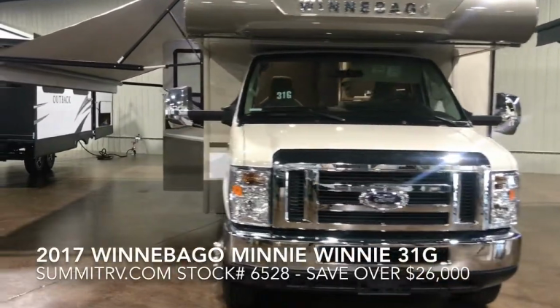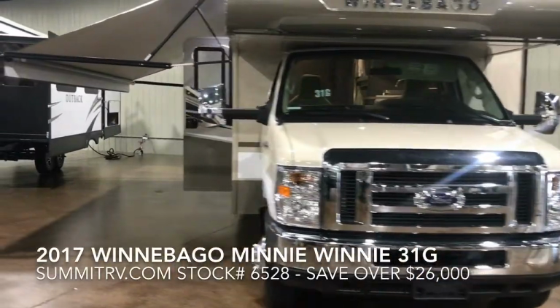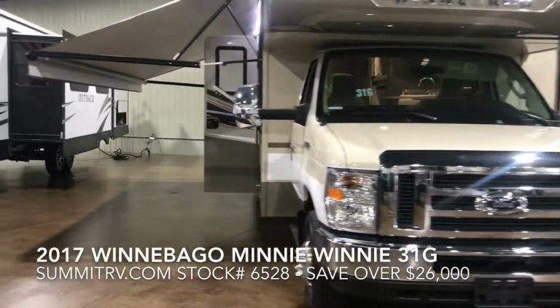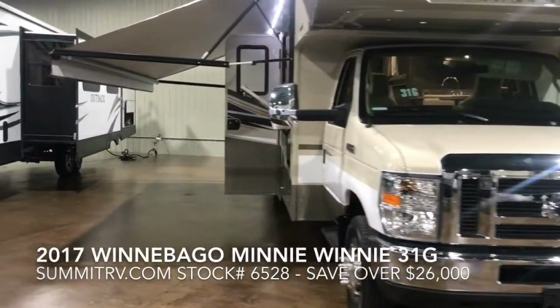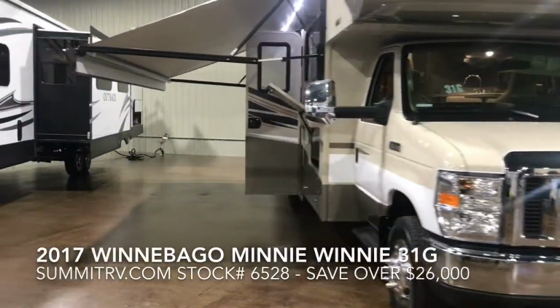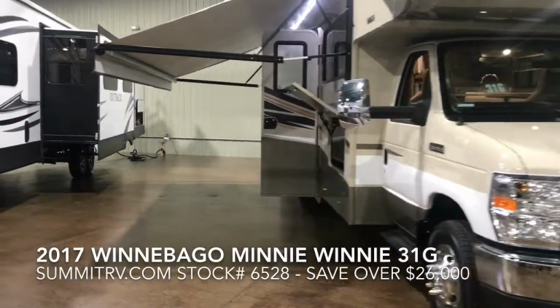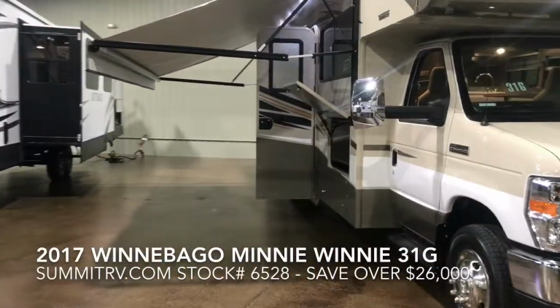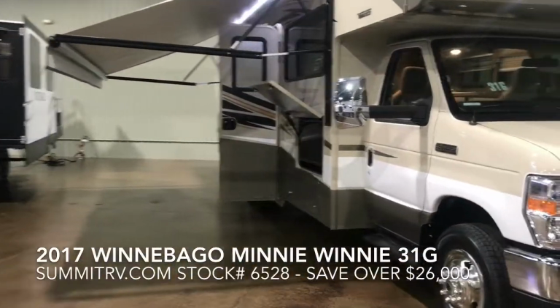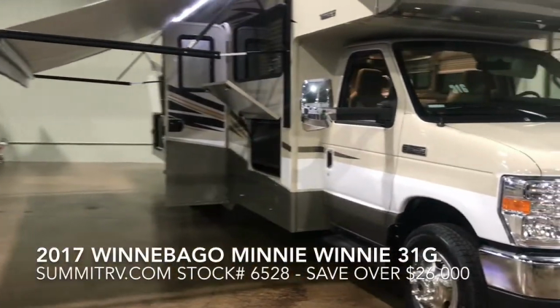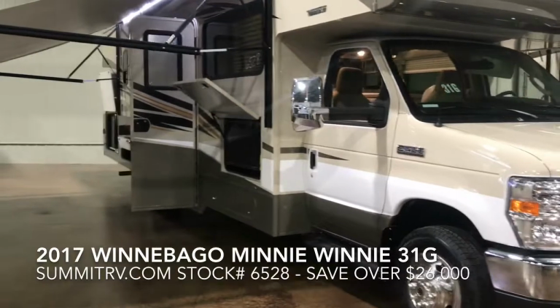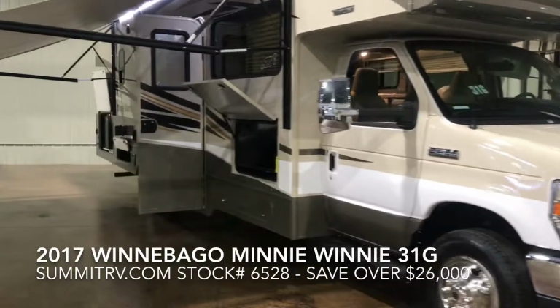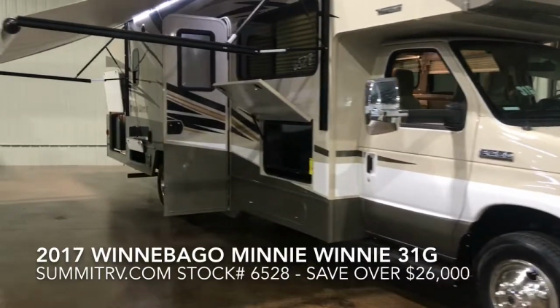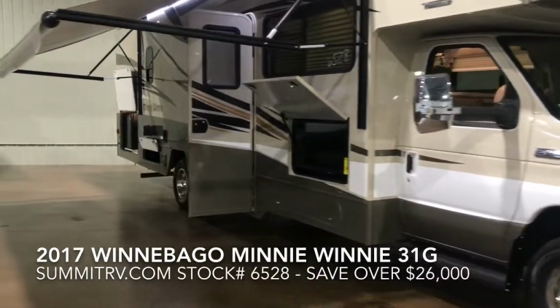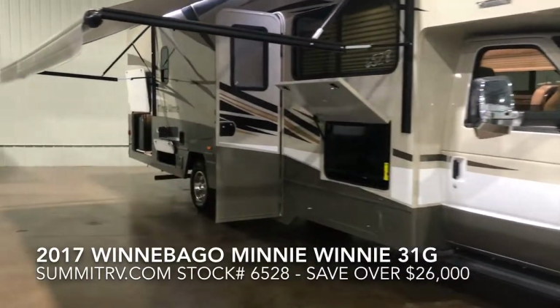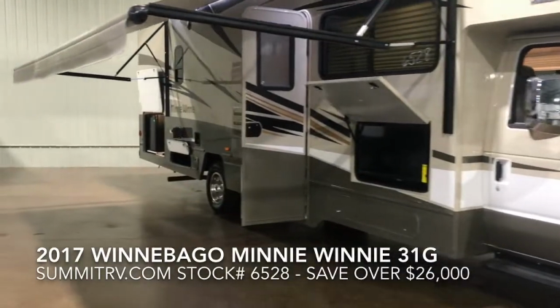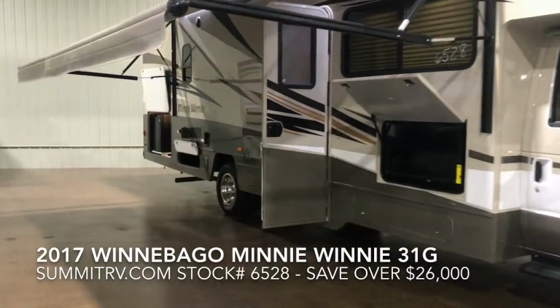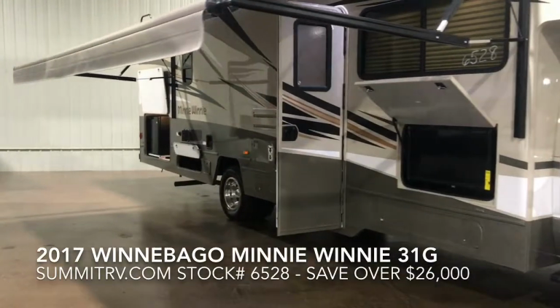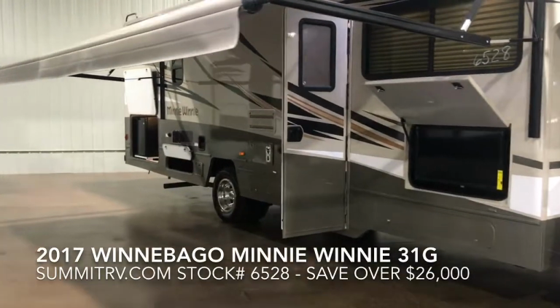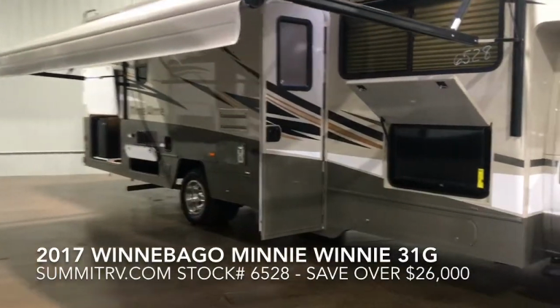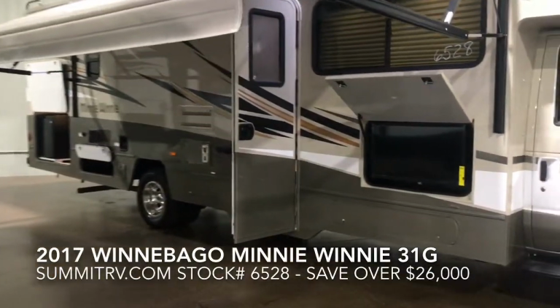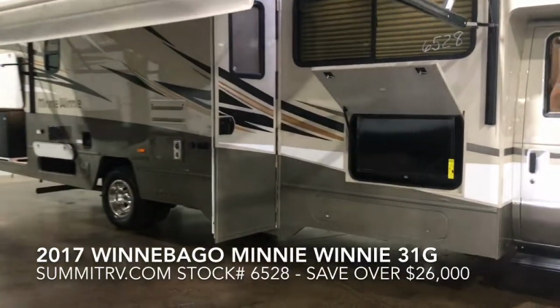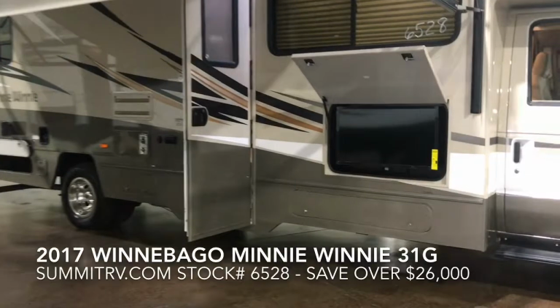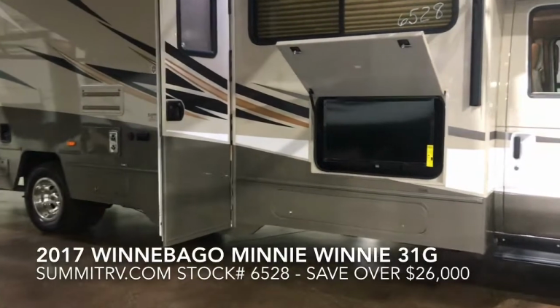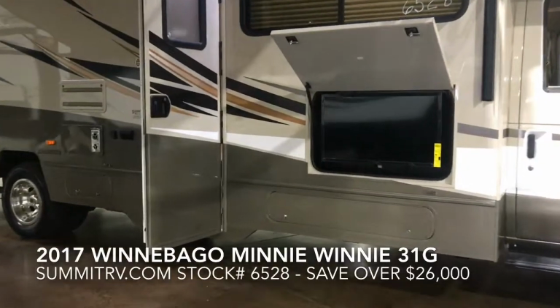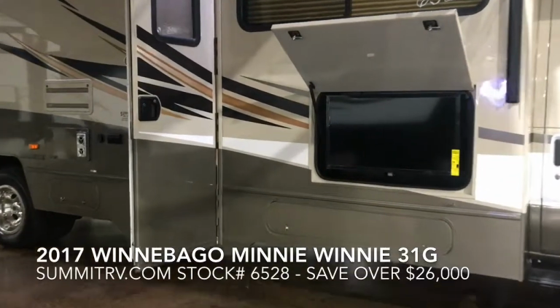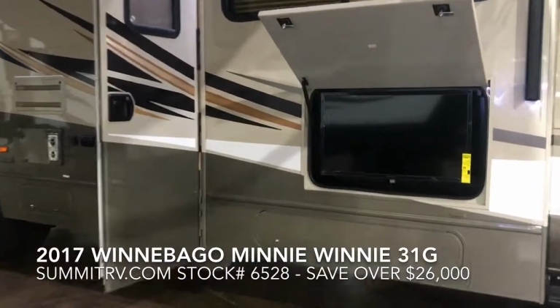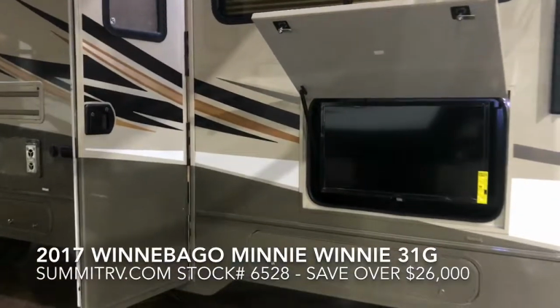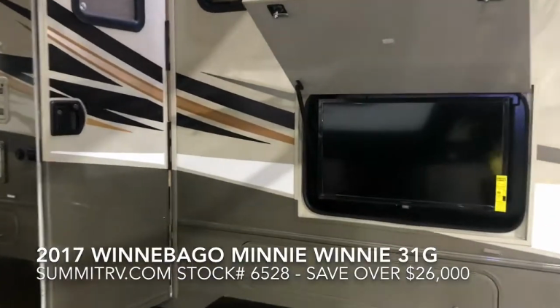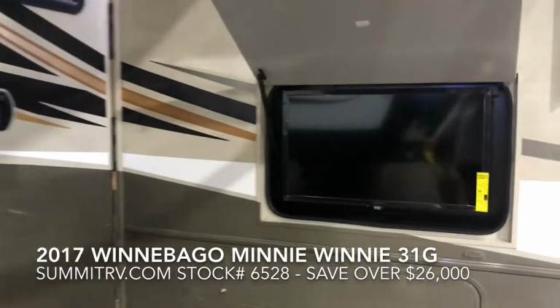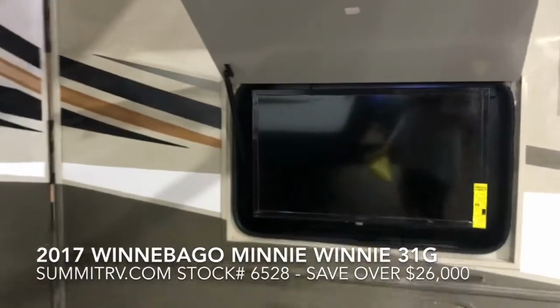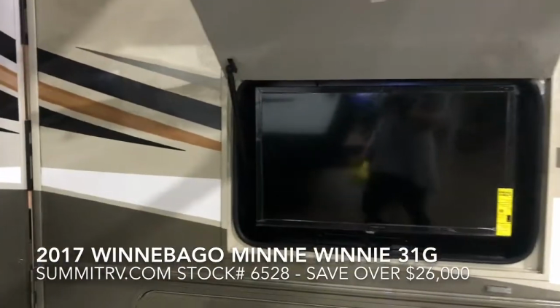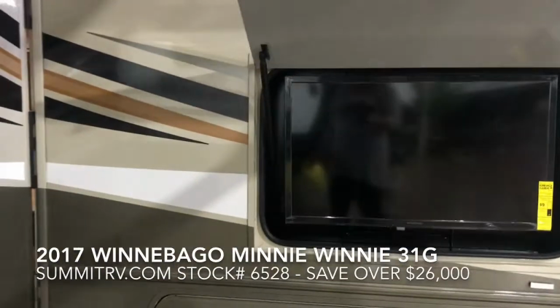Hey everybody! Today we want to show you one of our motorhome model year clearance specials. This is the 2017 Winnebago Mini Winnie. This floor plan is the 31G and it has a full coat of body paint.